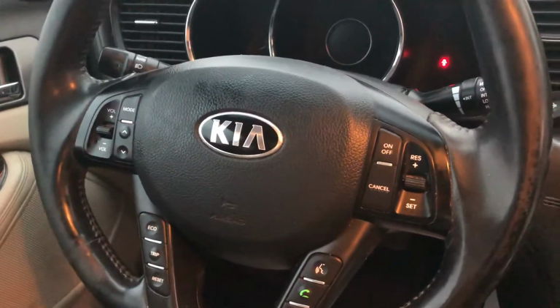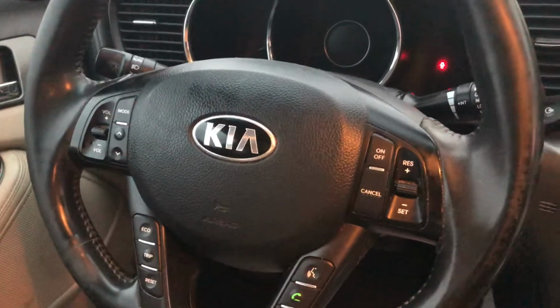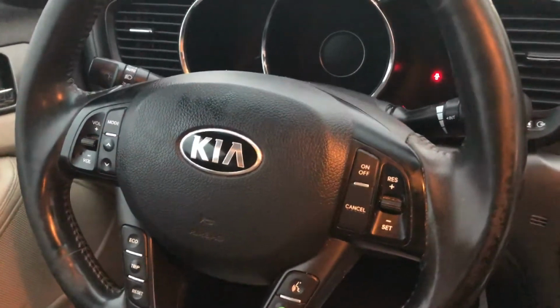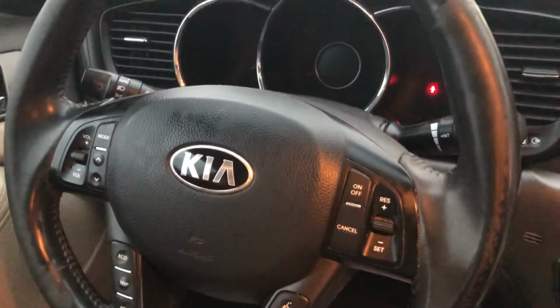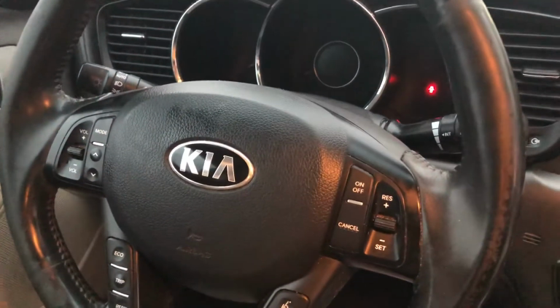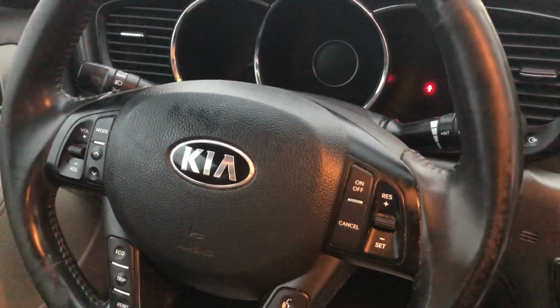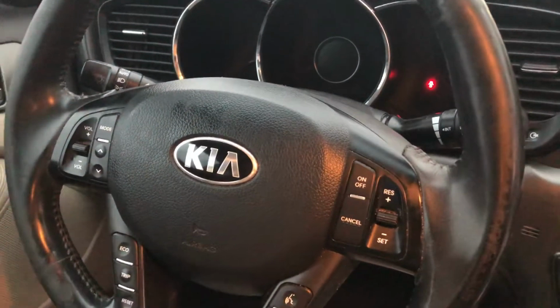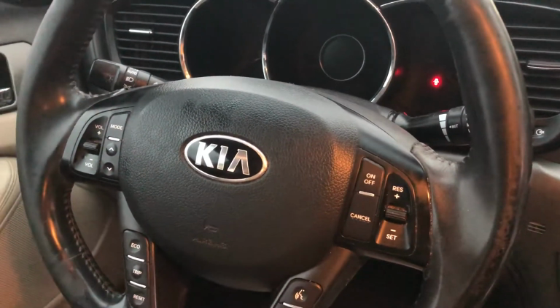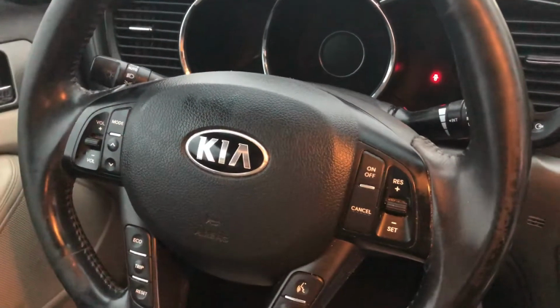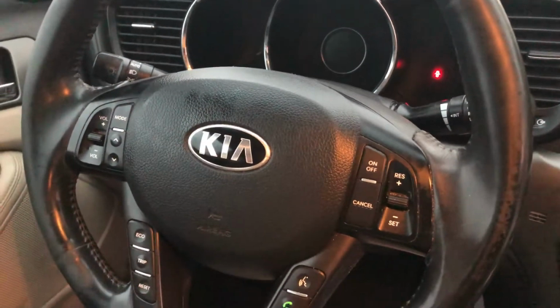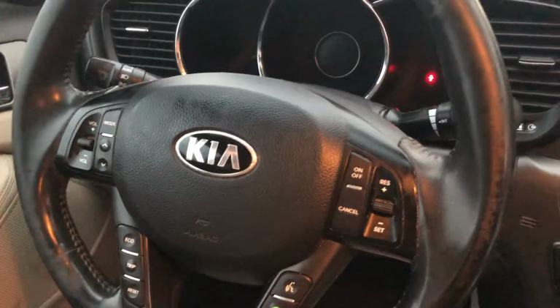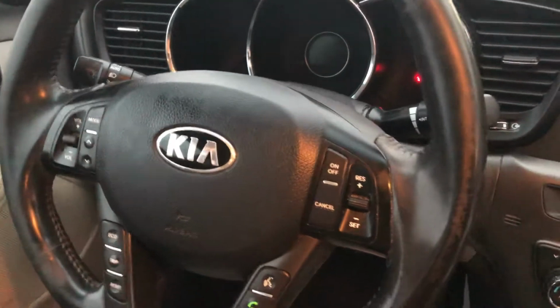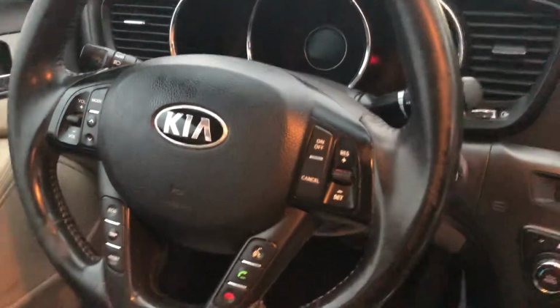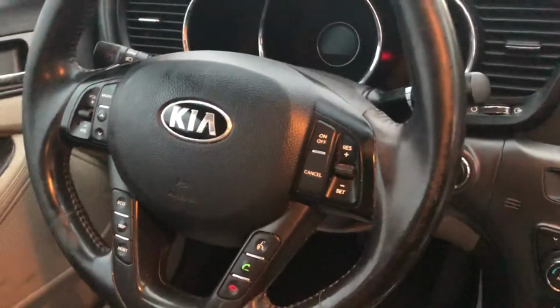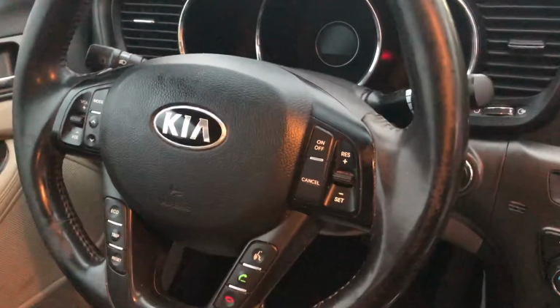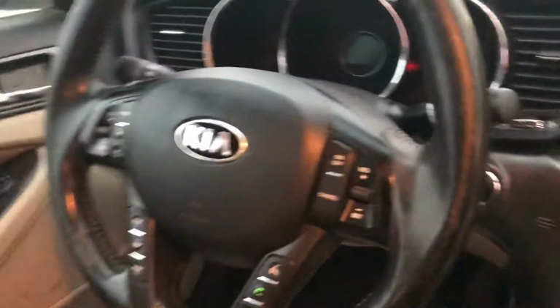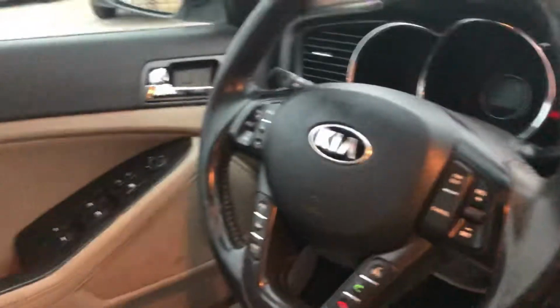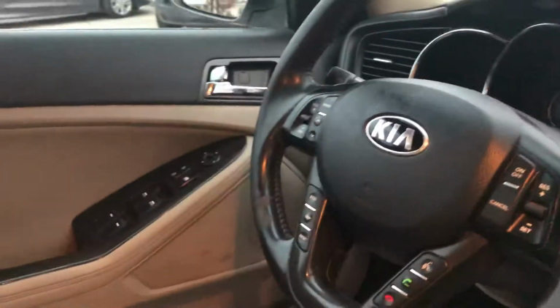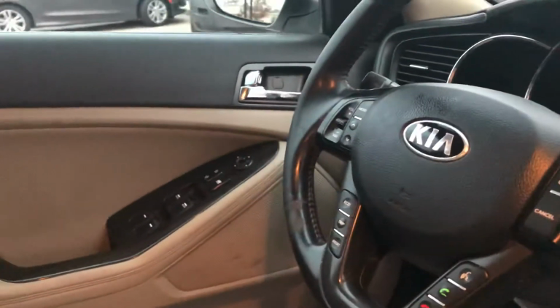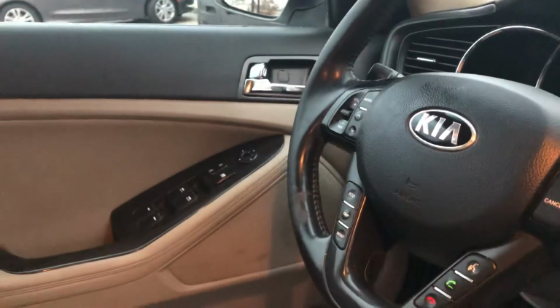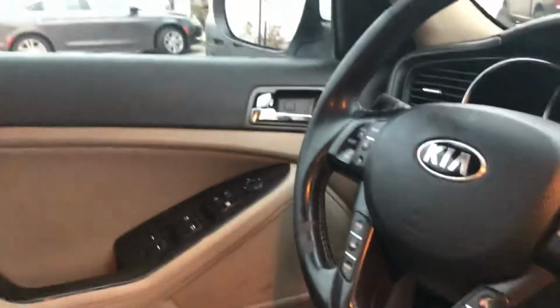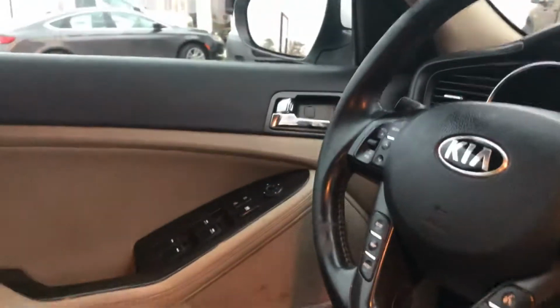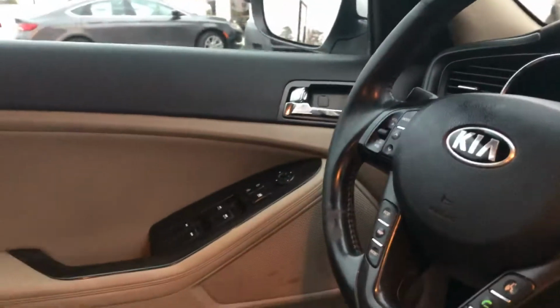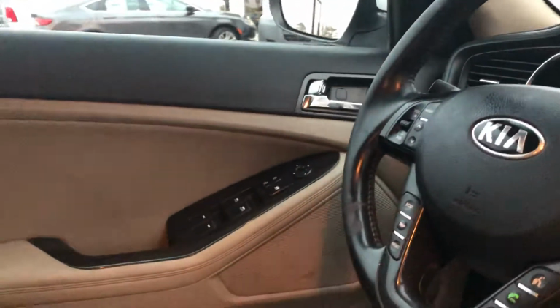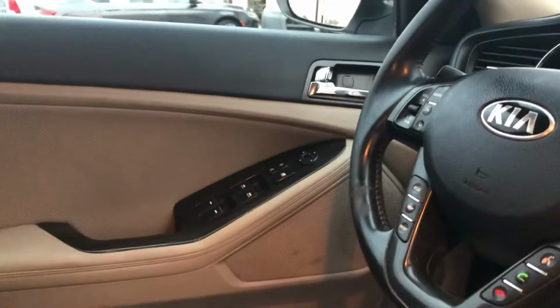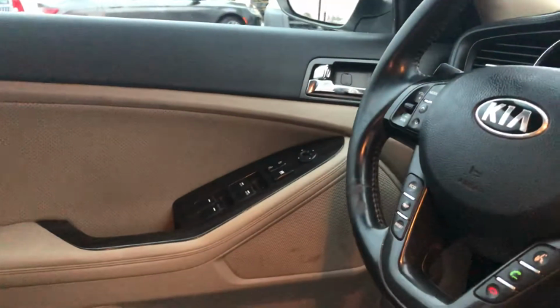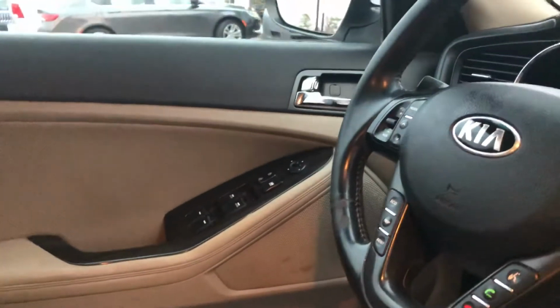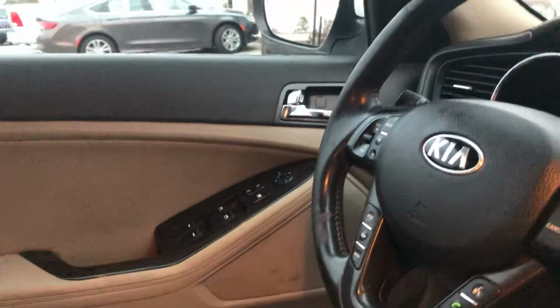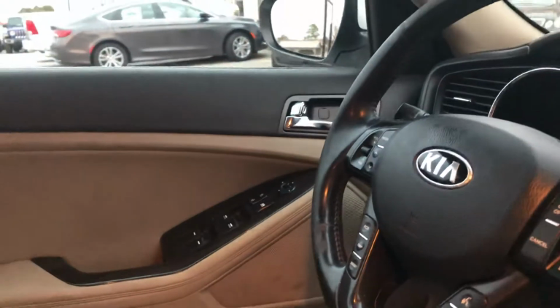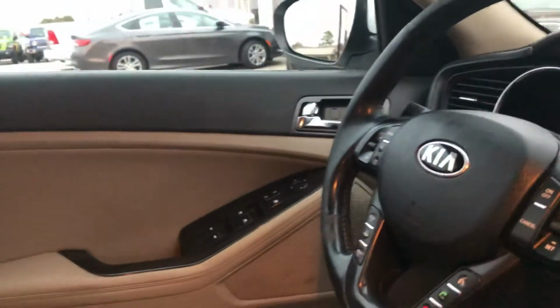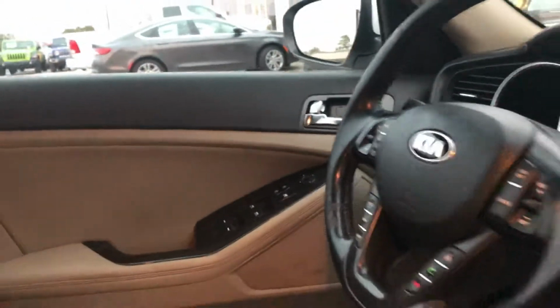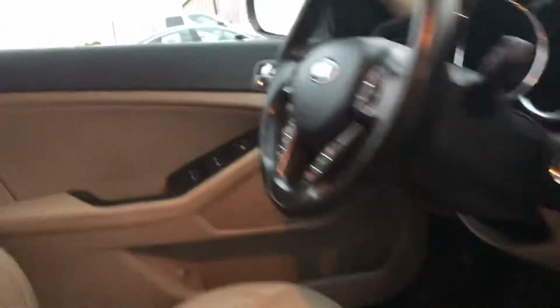And then over here you've got your Bluetooth controls. You've also got your cruise control and radio controls. And then over there on the door, you've got your car windows, locks, and mirrors.